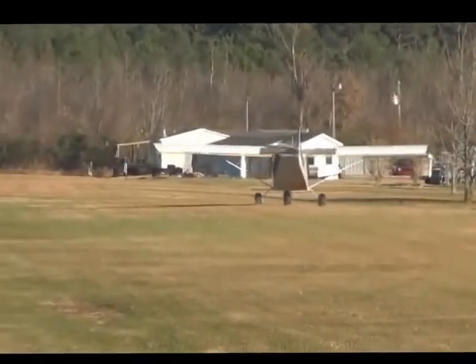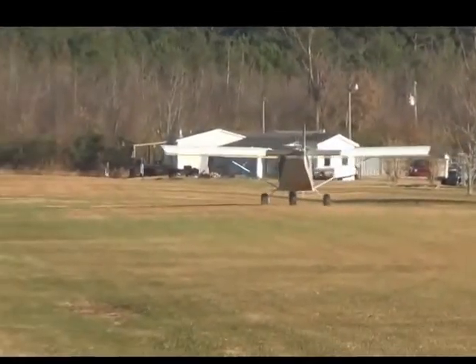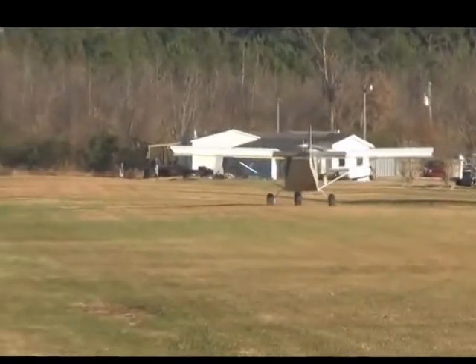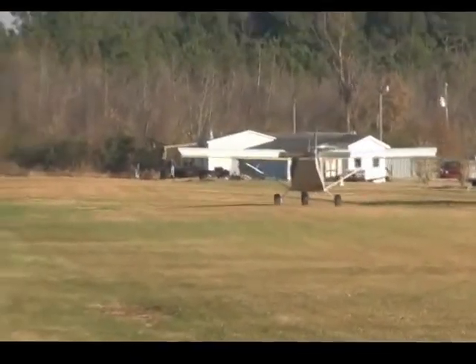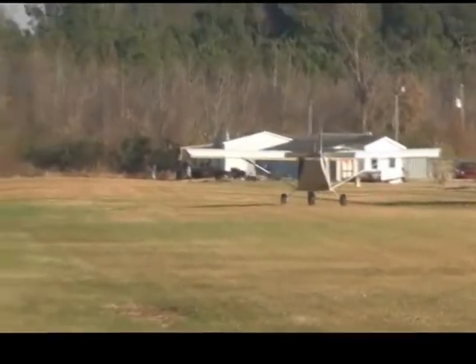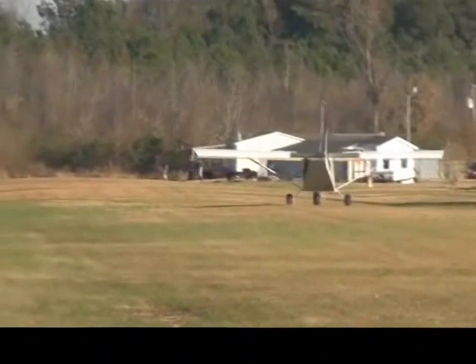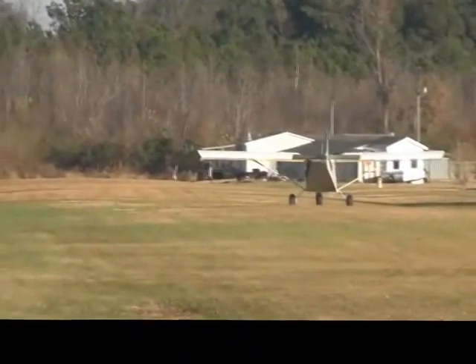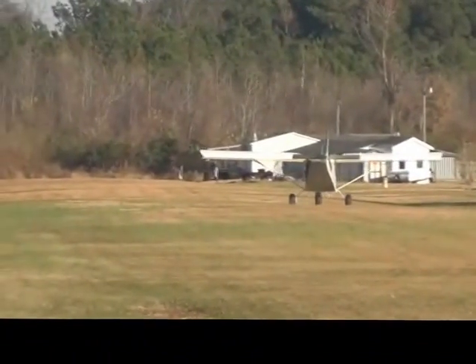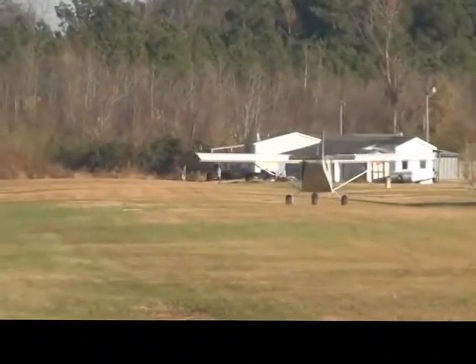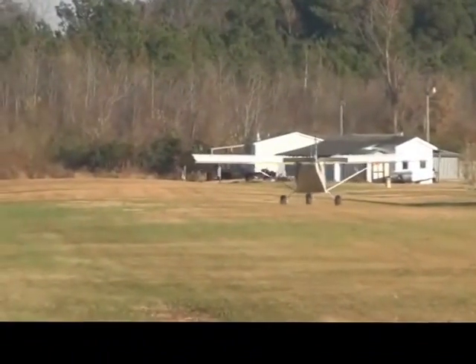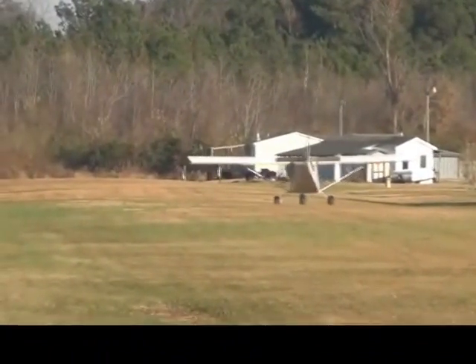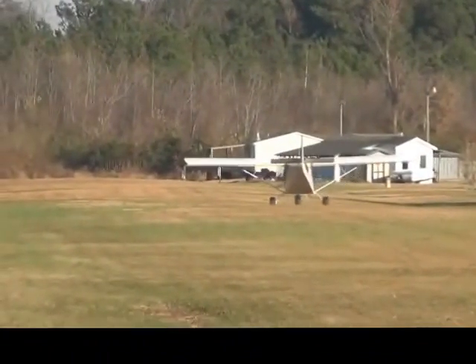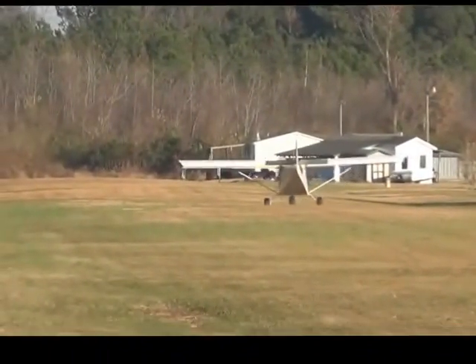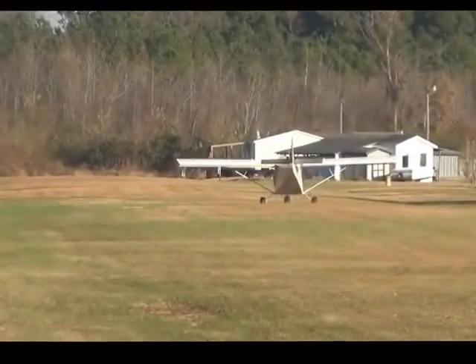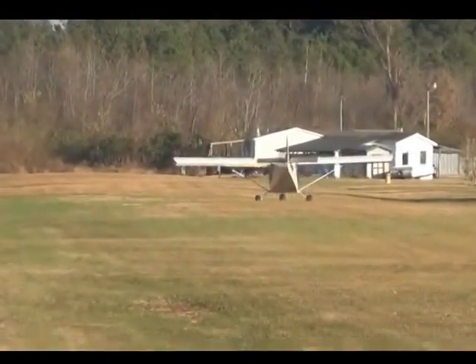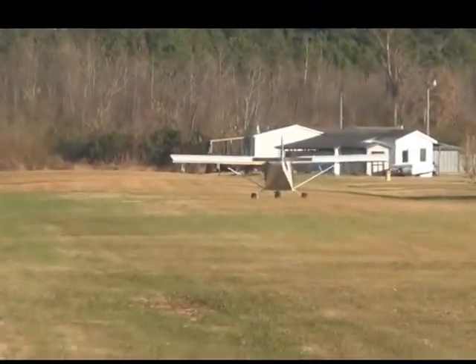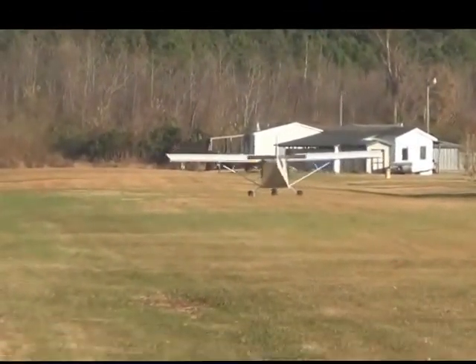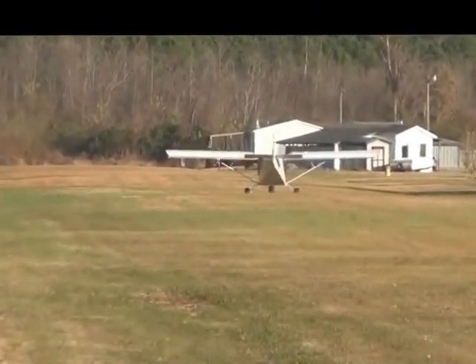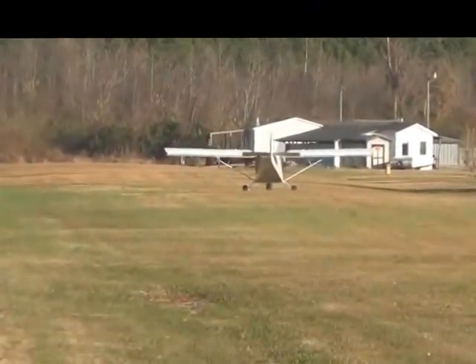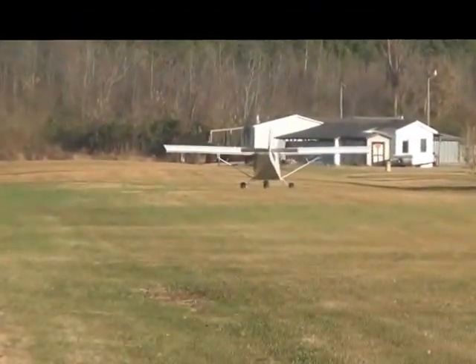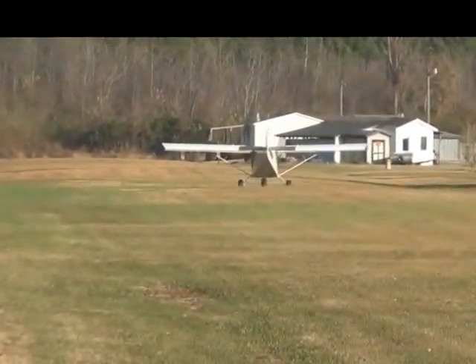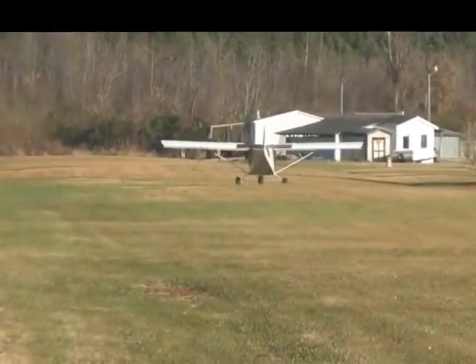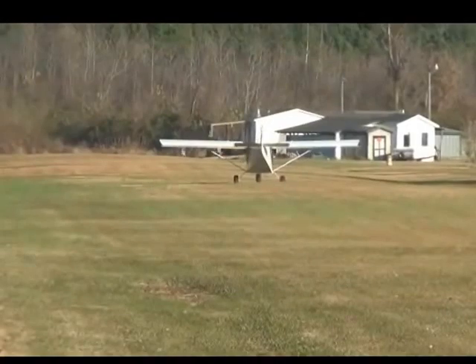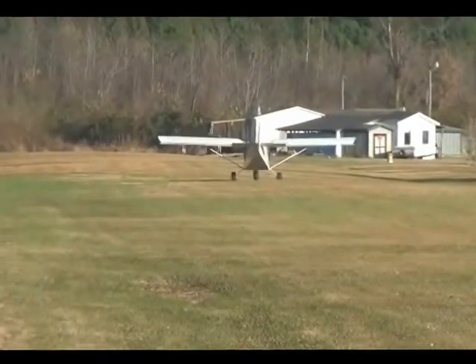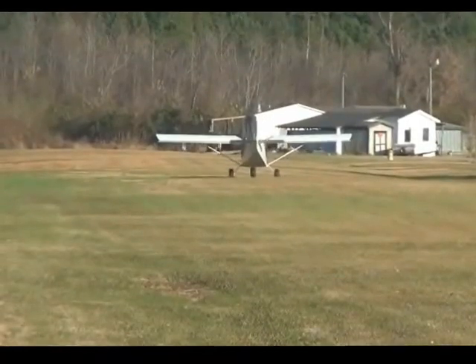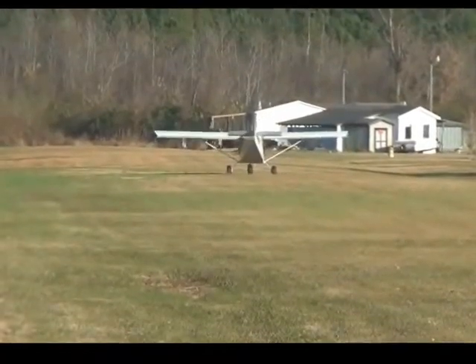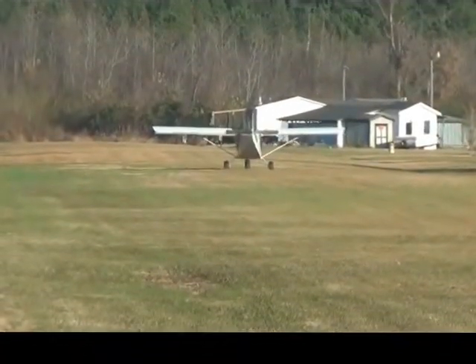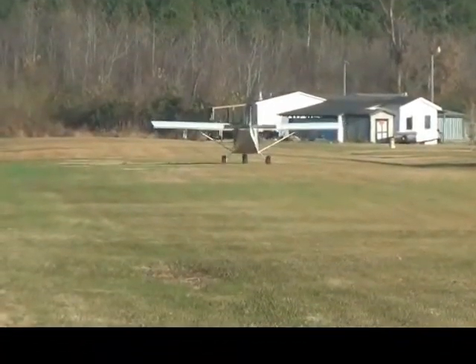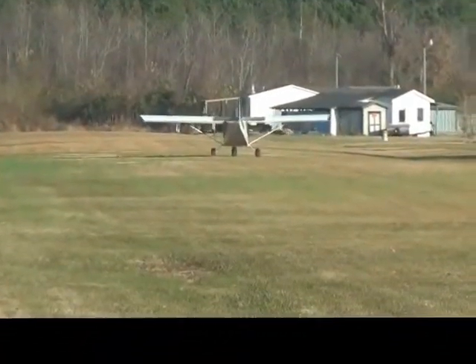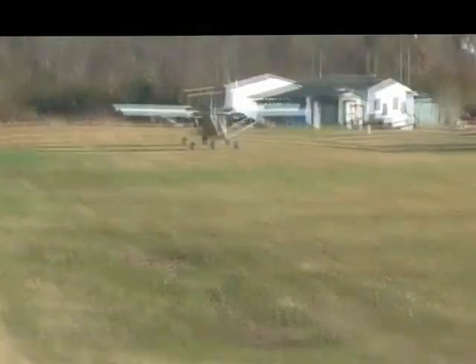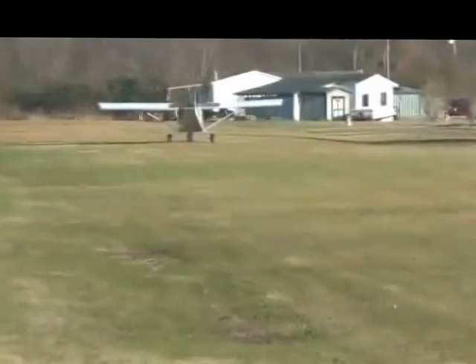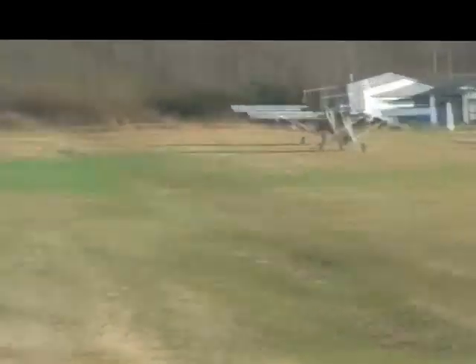He's taxiing around, testing airspeed again. Before he was going with the wind, he wasn't going fast enough — that's why he wasn't getting any reading. It works on air pressure, you know.